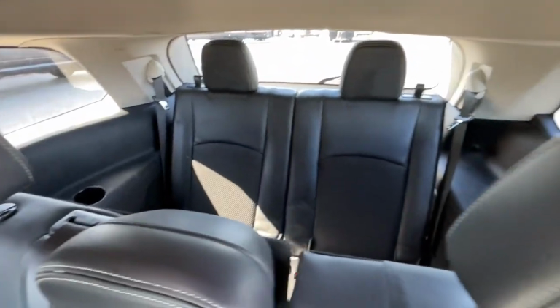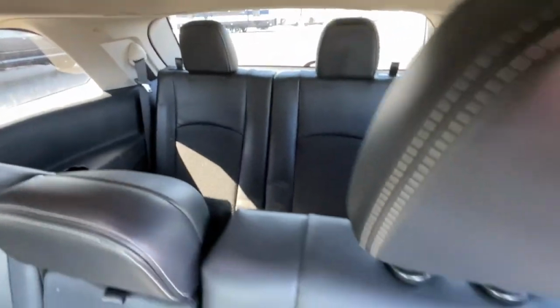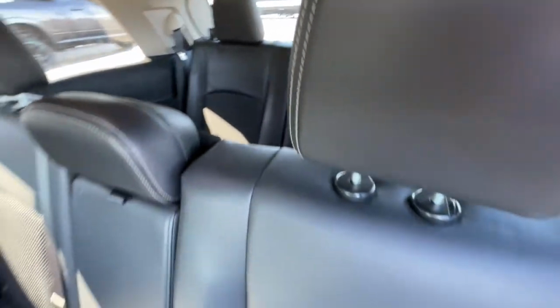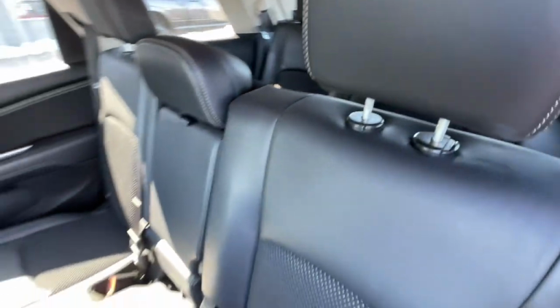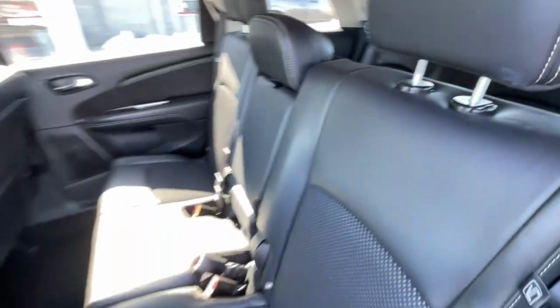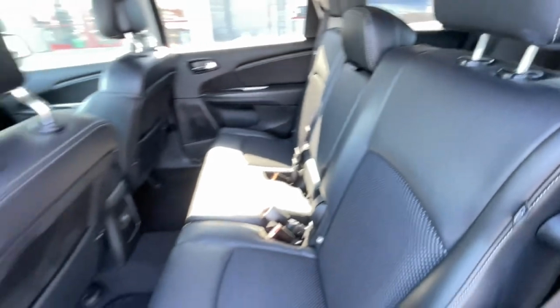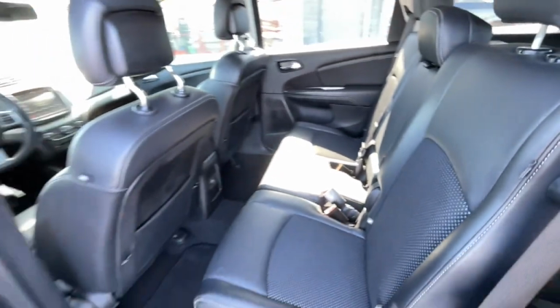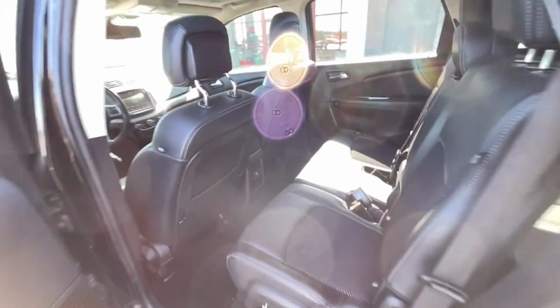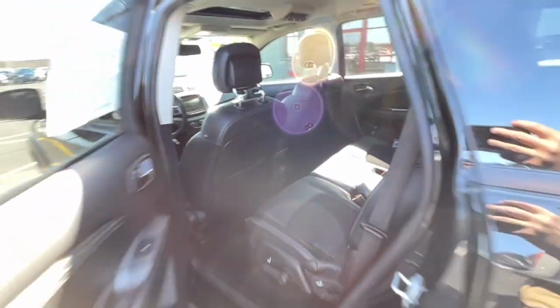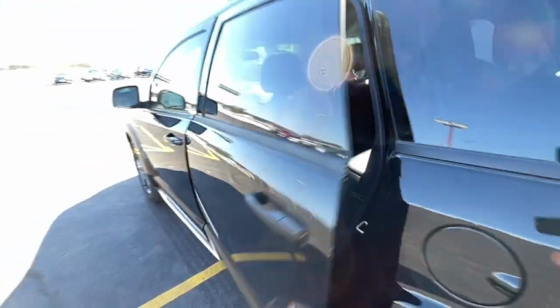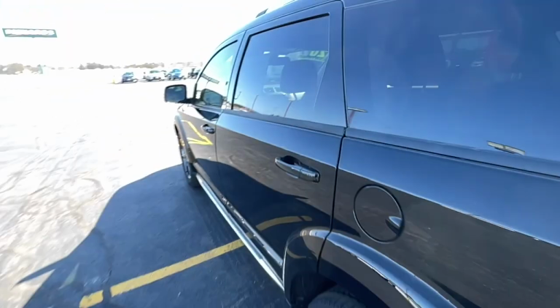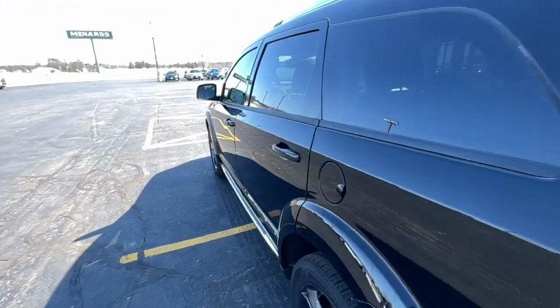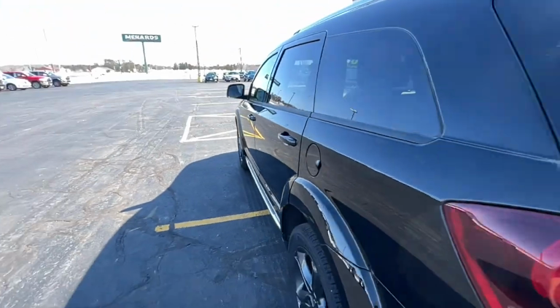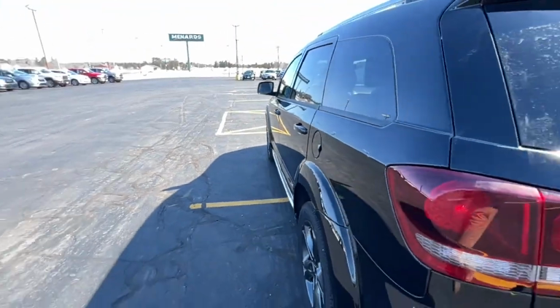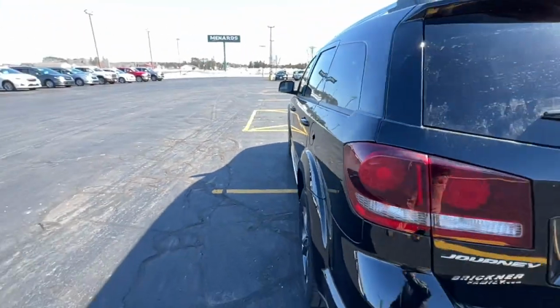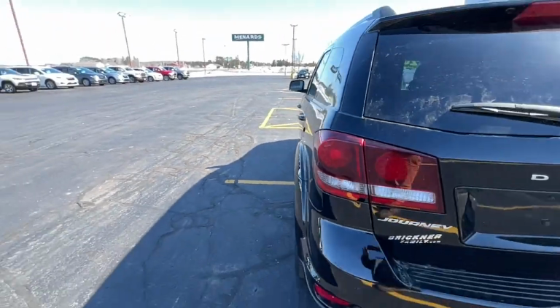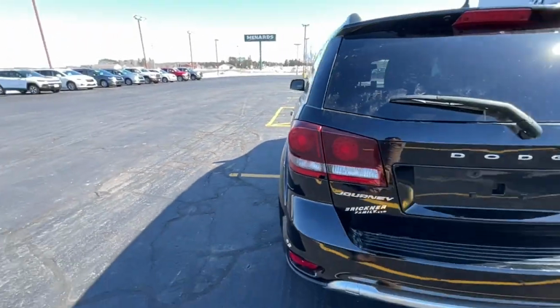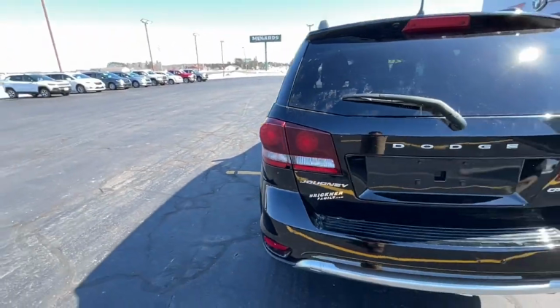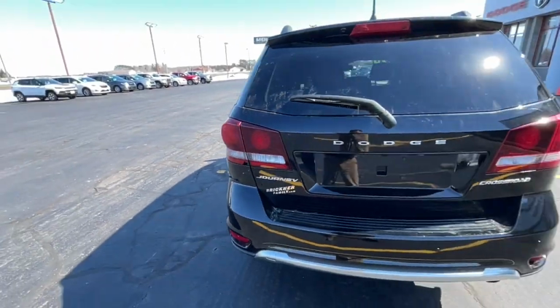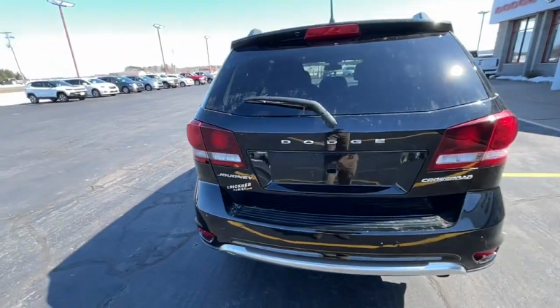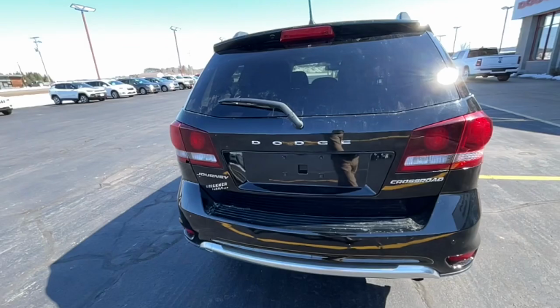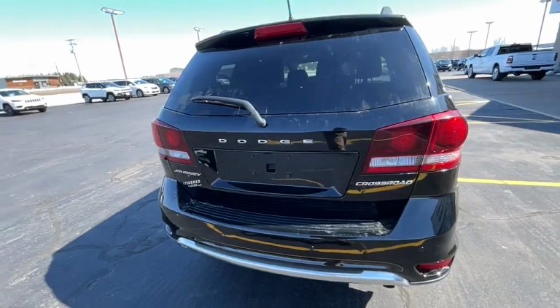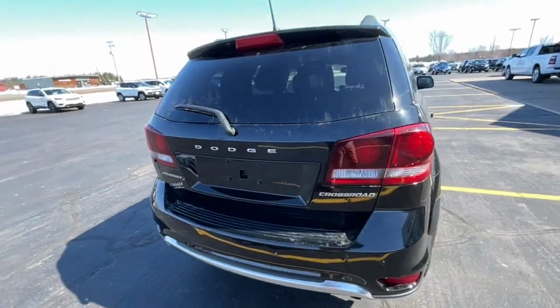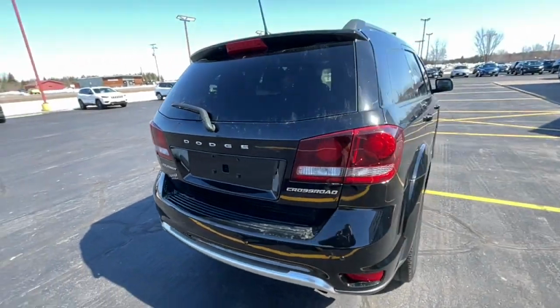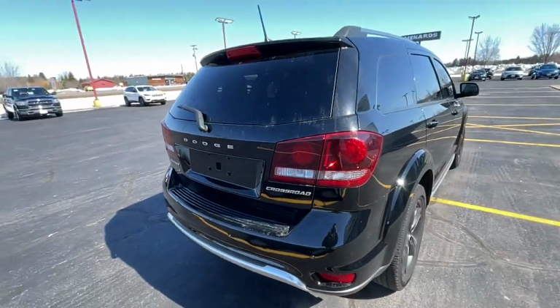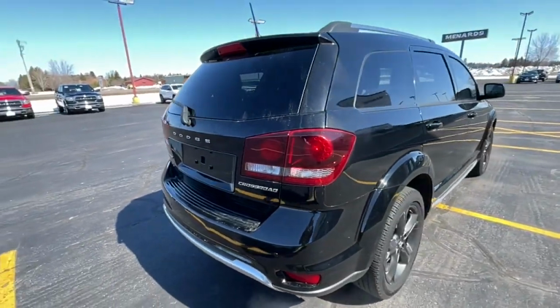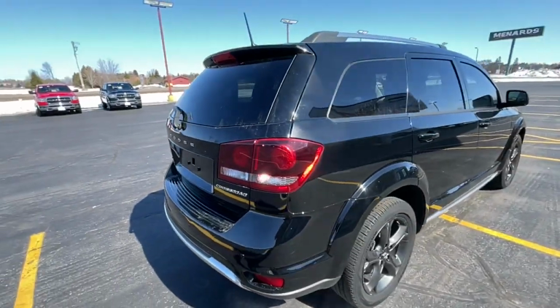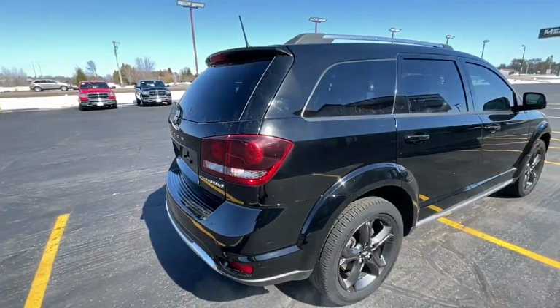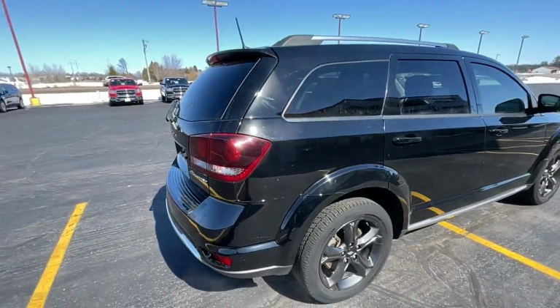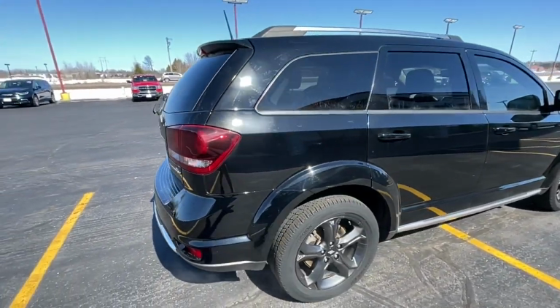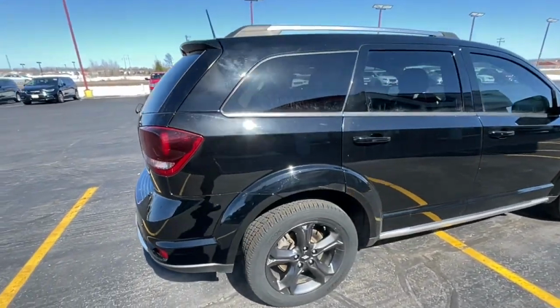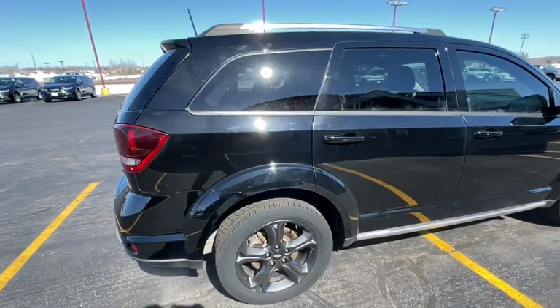Convenient versatility meets impressive value in this well-equipped Journey. See for yourself when you take it out for a test drive. Our professional staff looks forward to giving you excellent service.